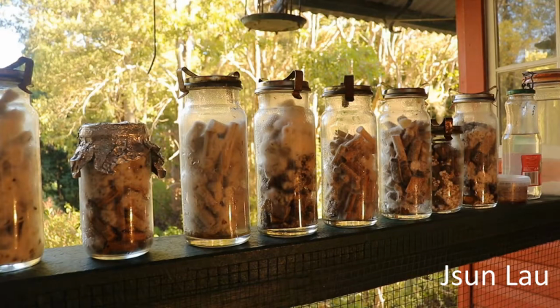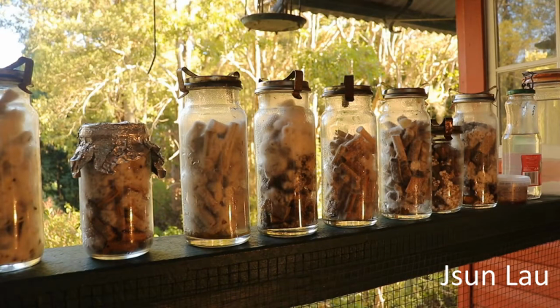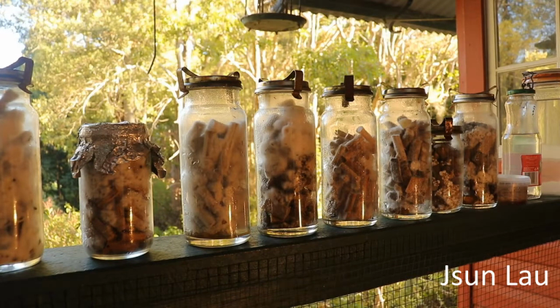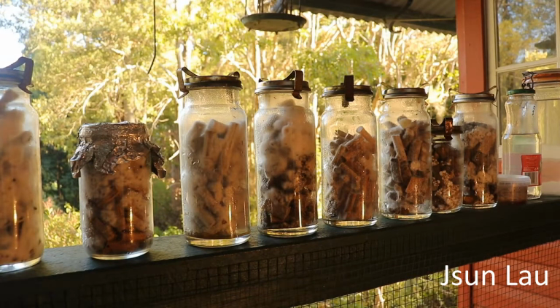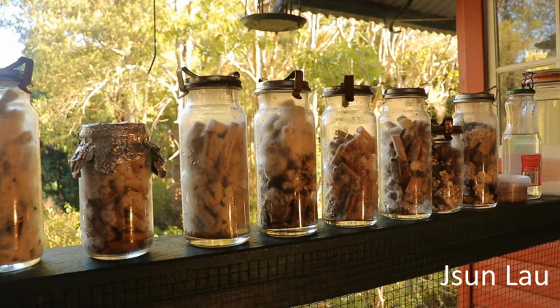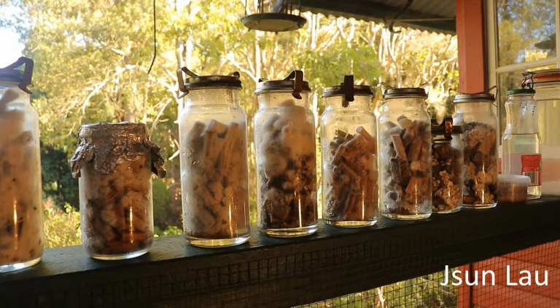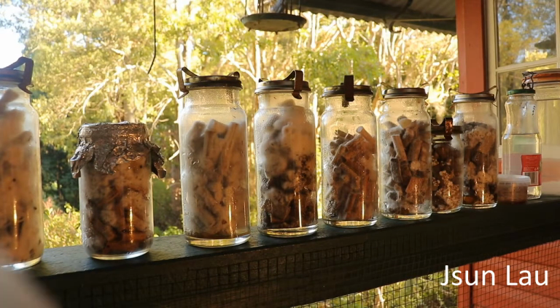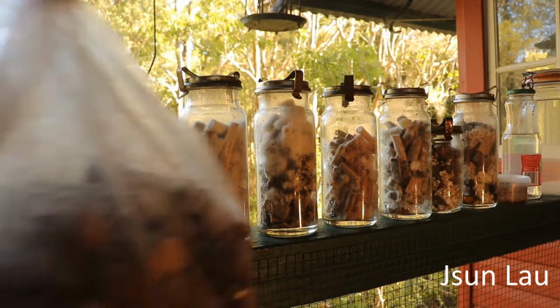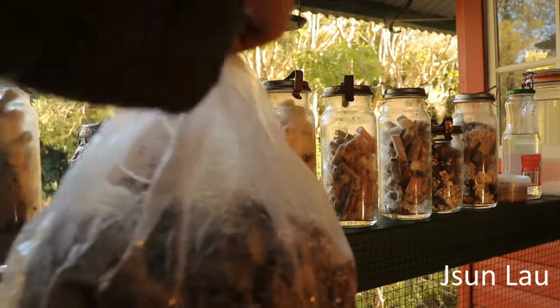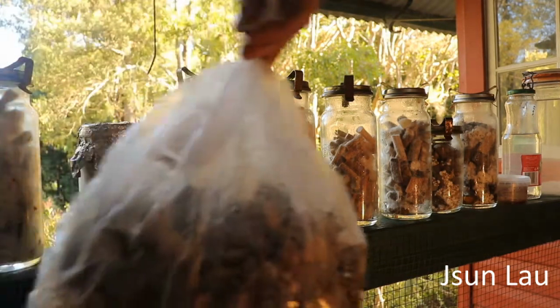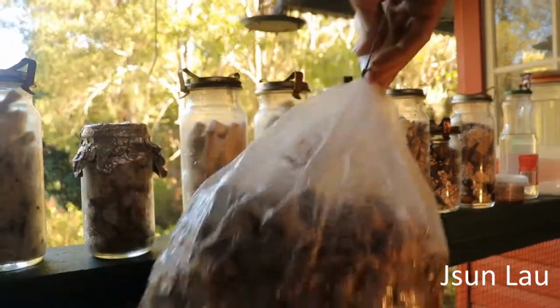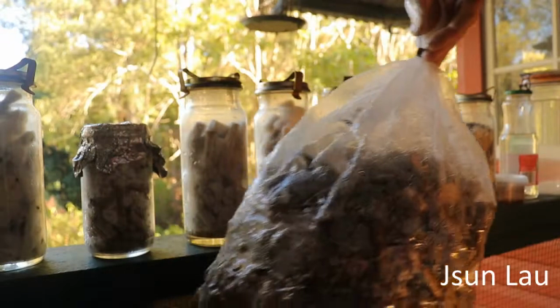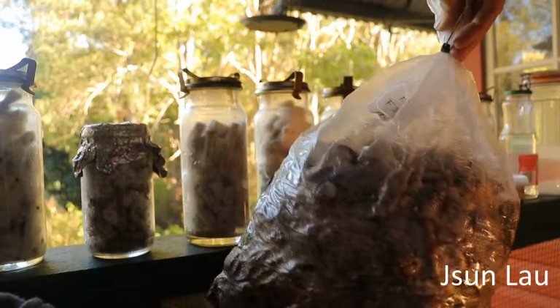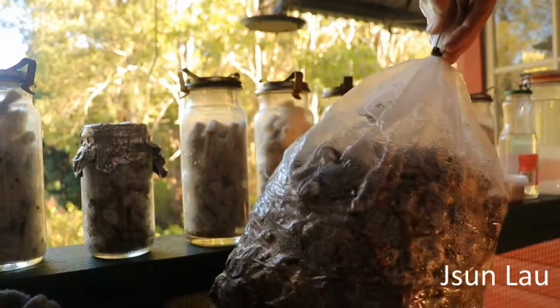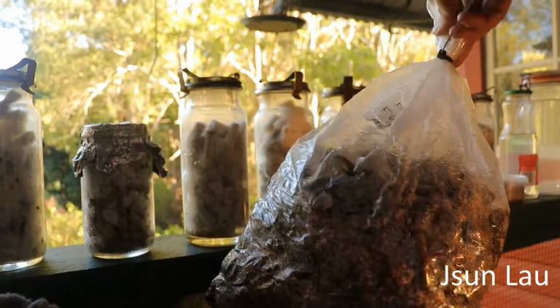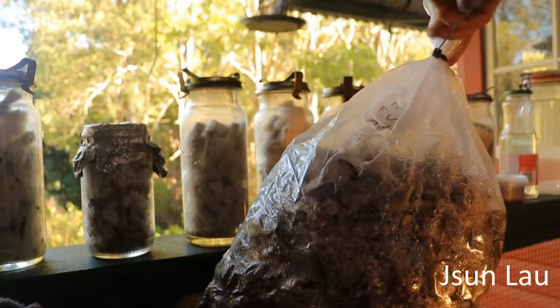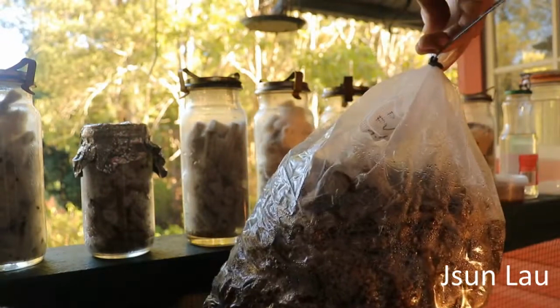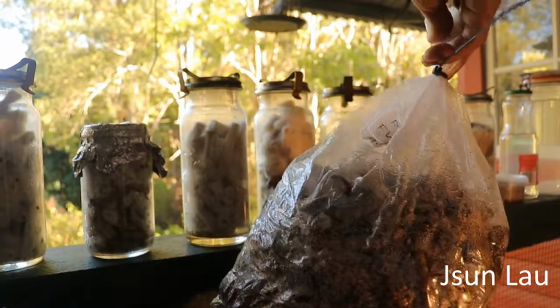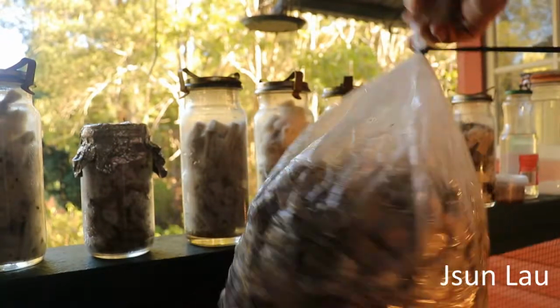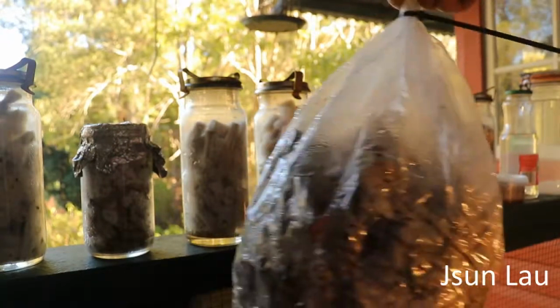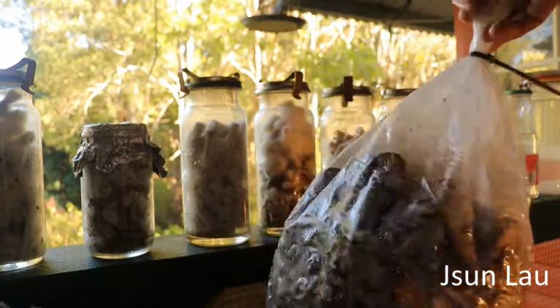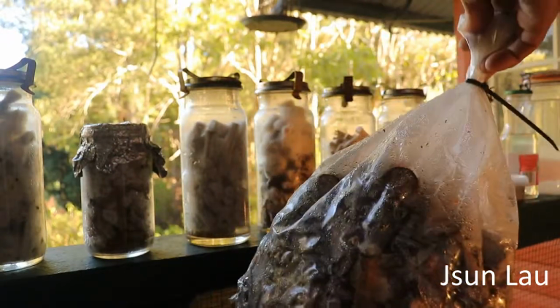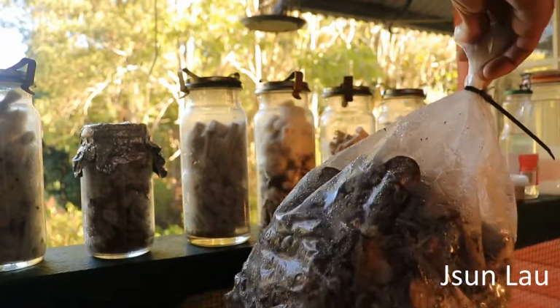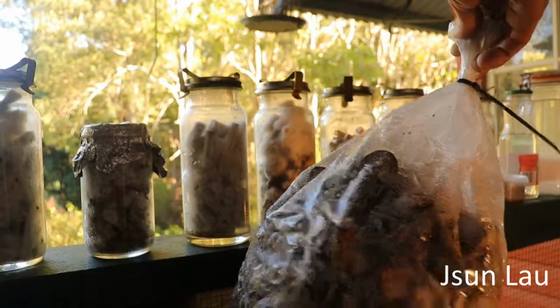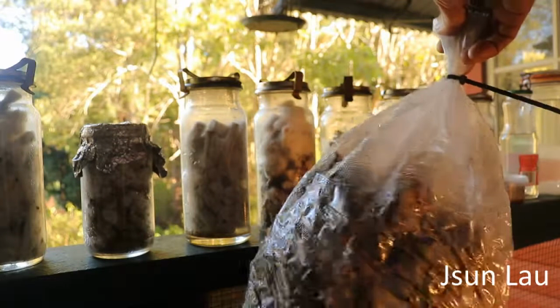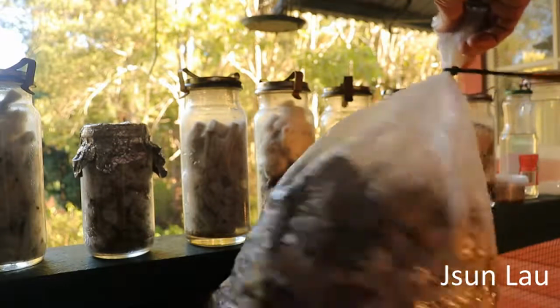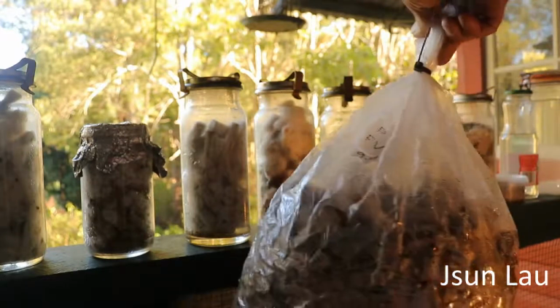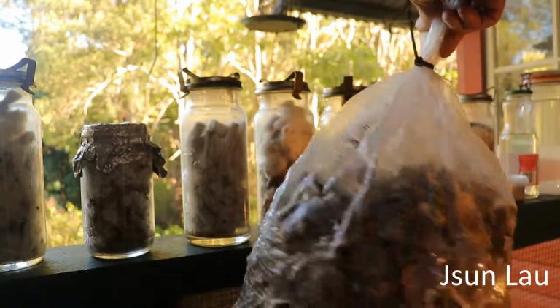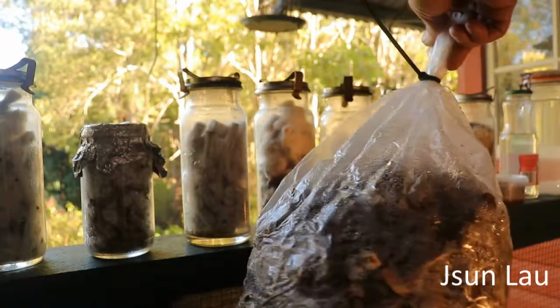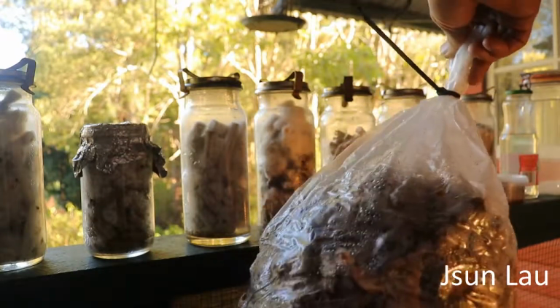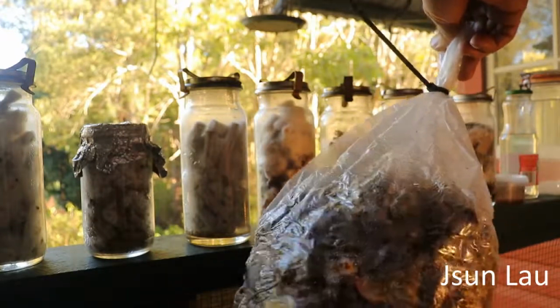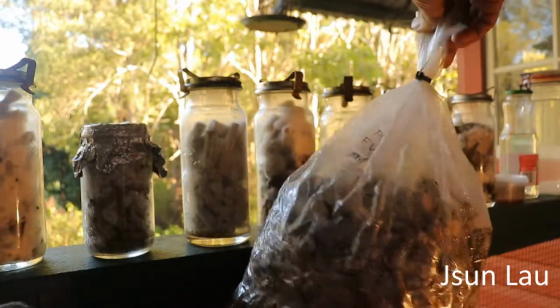And the last one is gnocchi, or native flamulina, on the privet chunks — that's only a couple of days old. It's starting to attach as well.